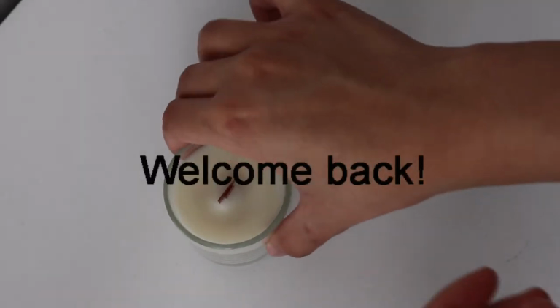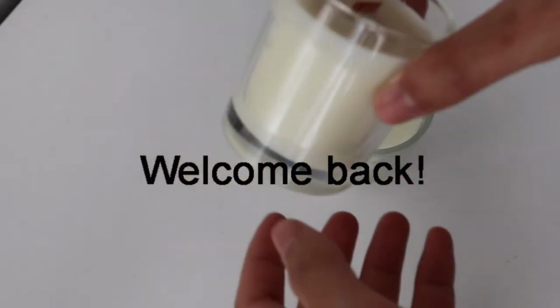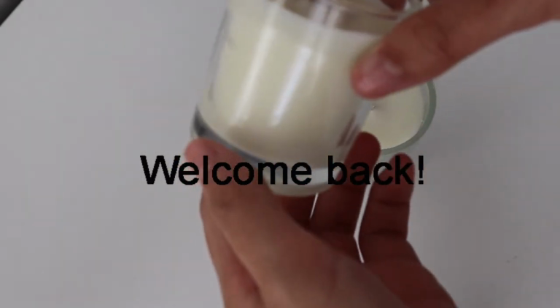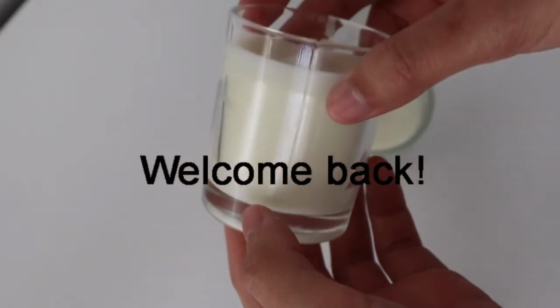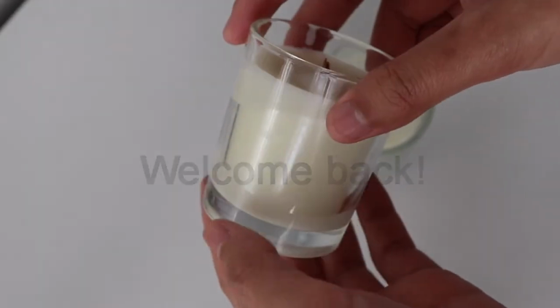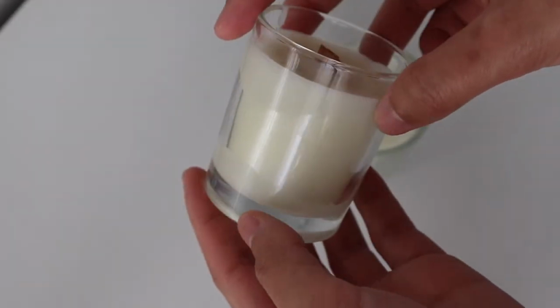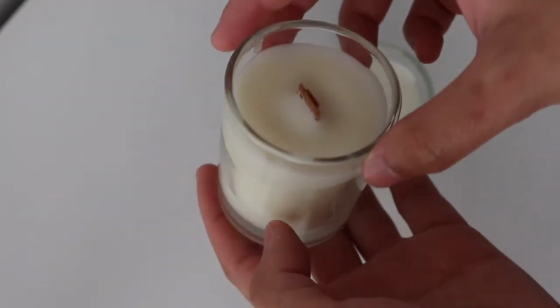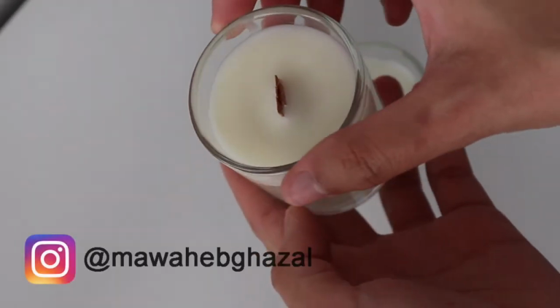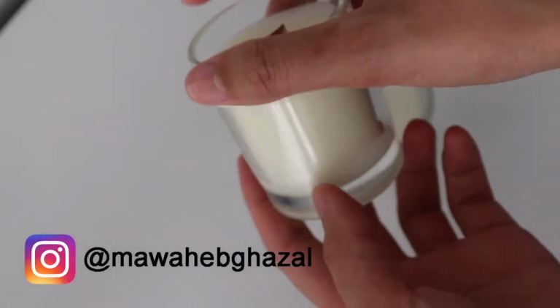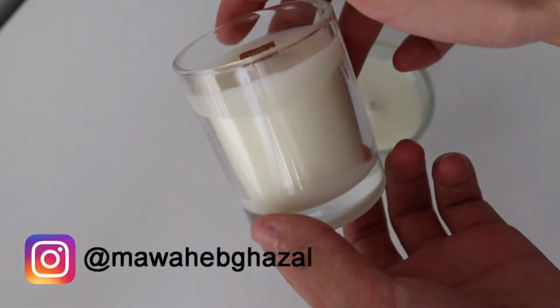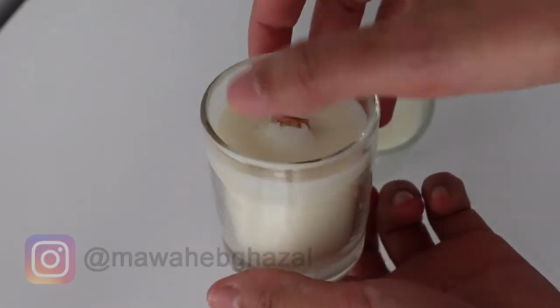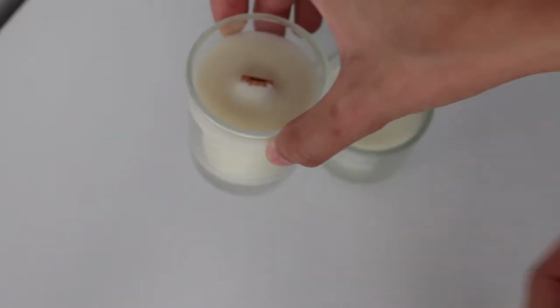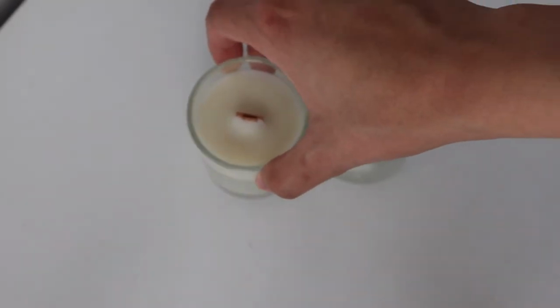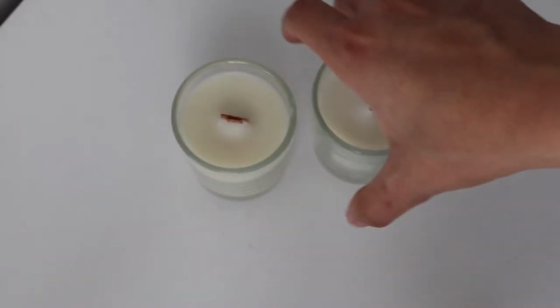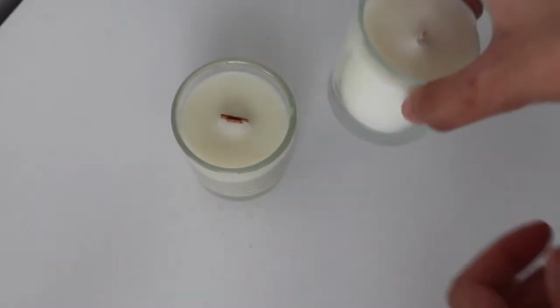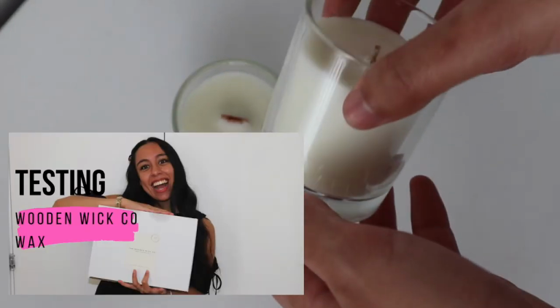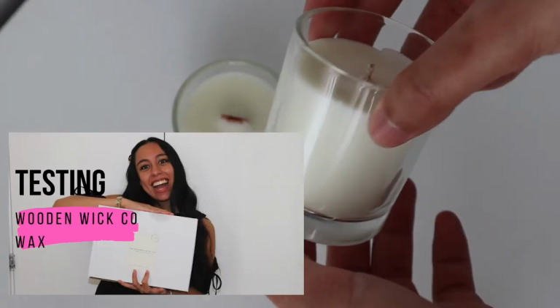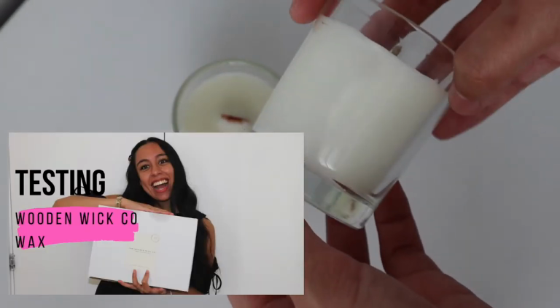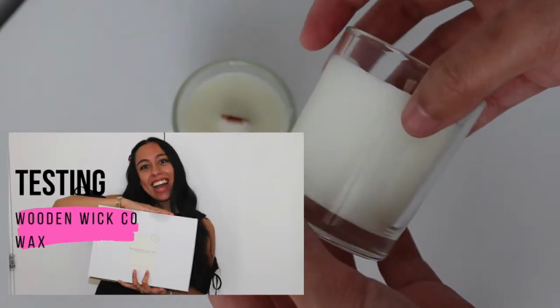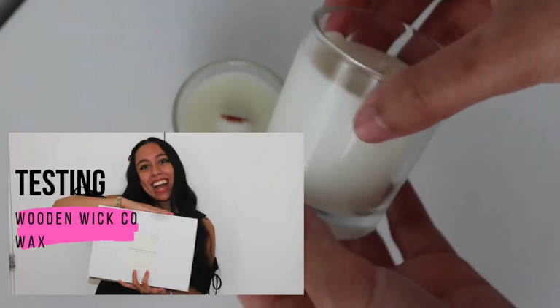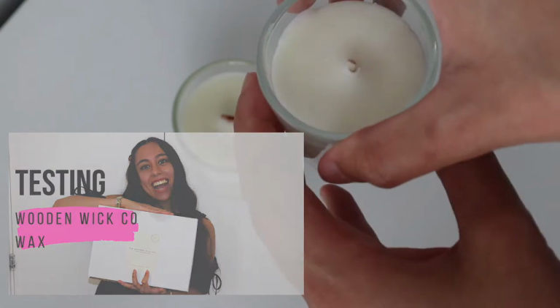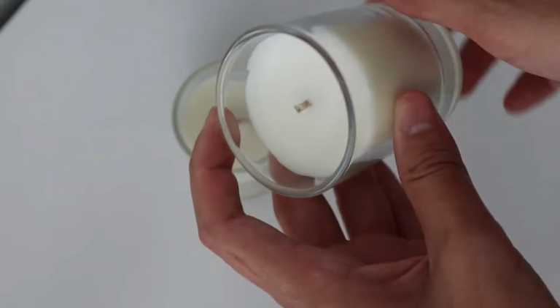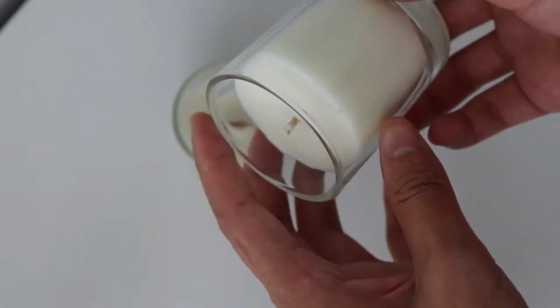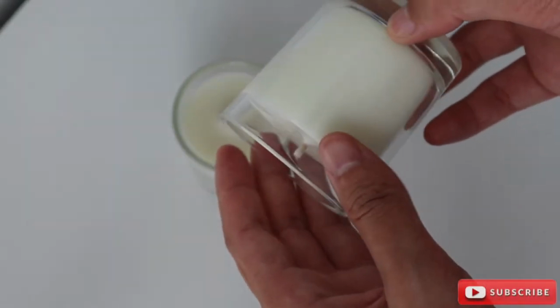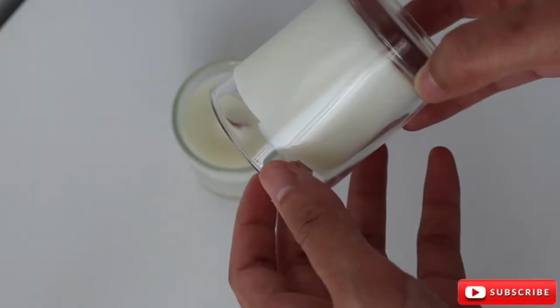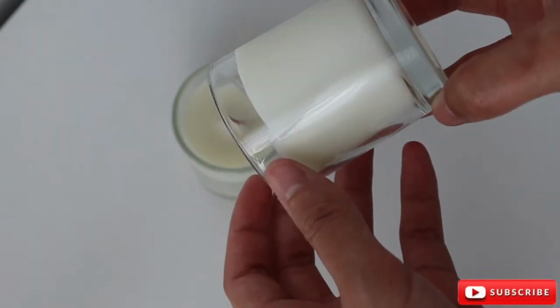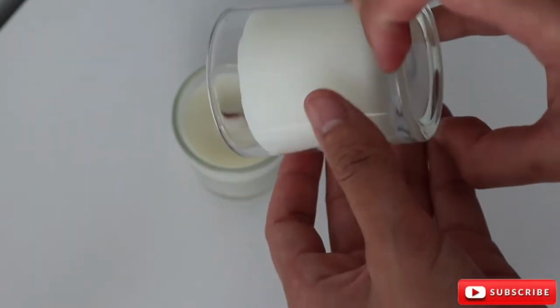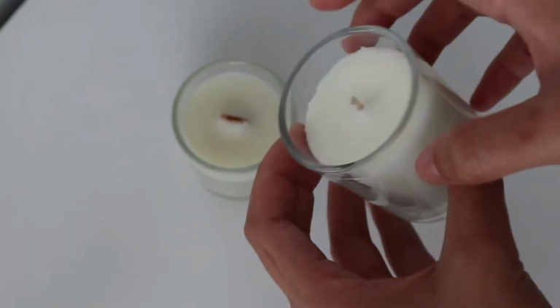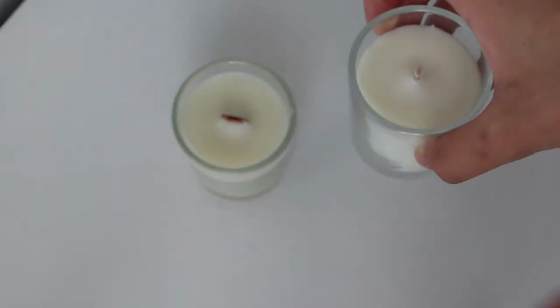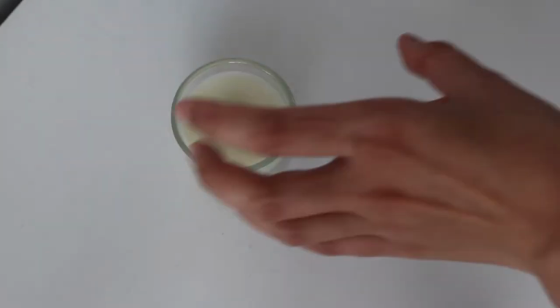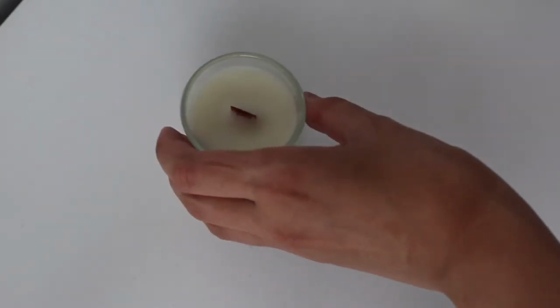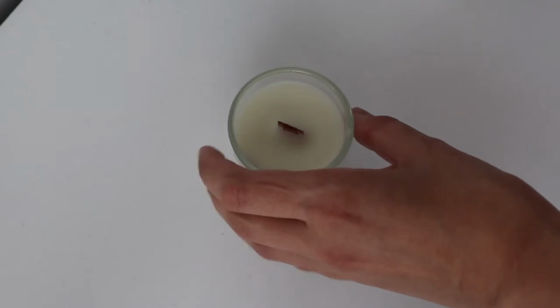Hey everyone, welcome to my channel. My name is Moahib and in today's video I'm going to be test burning the candles I made in my previous video, which I'll link down below. If you haven't seen that yet, for more videos please hit that subscribe button down below.